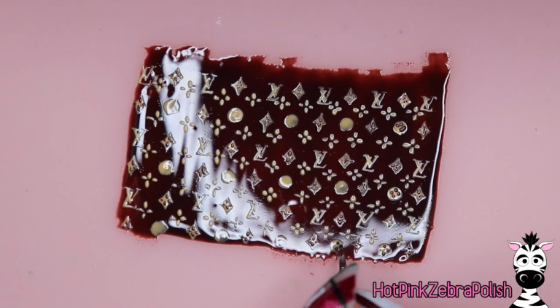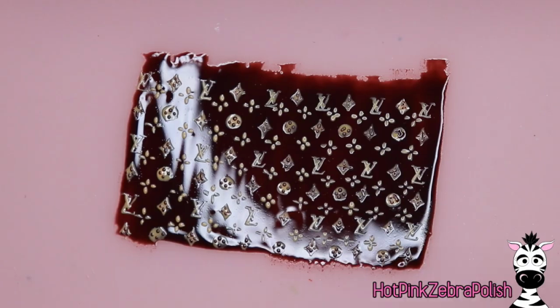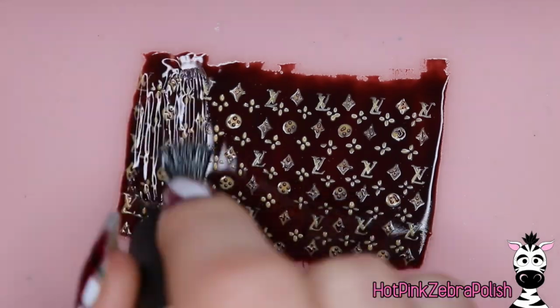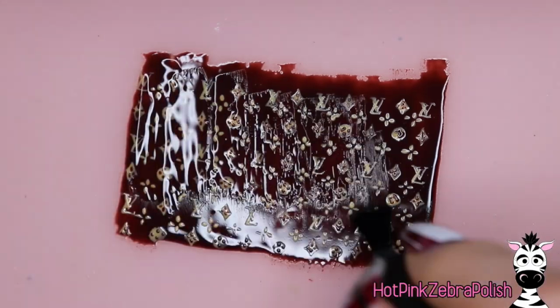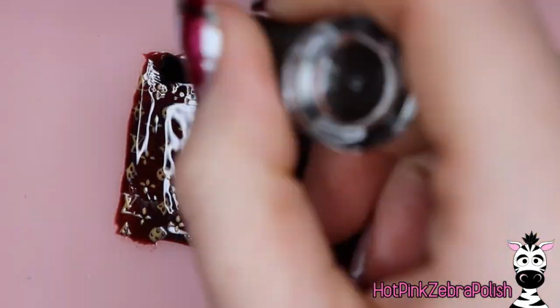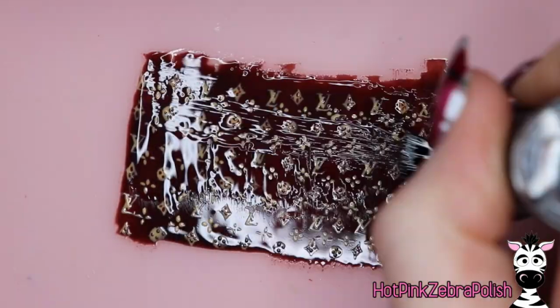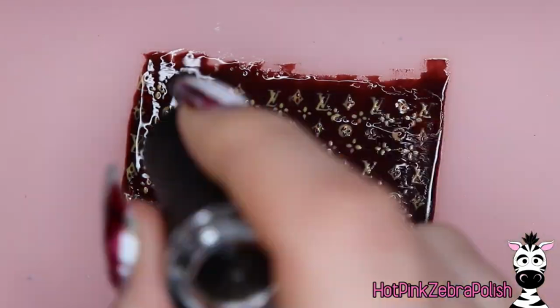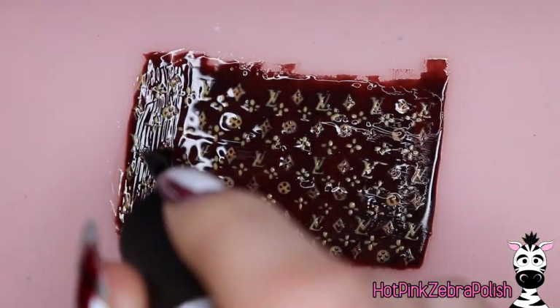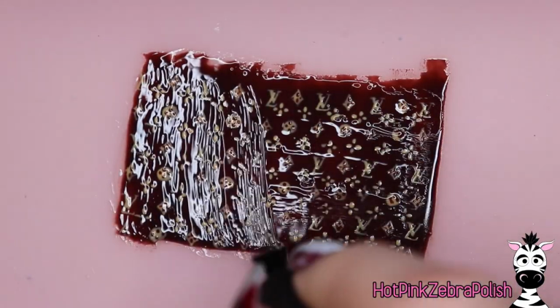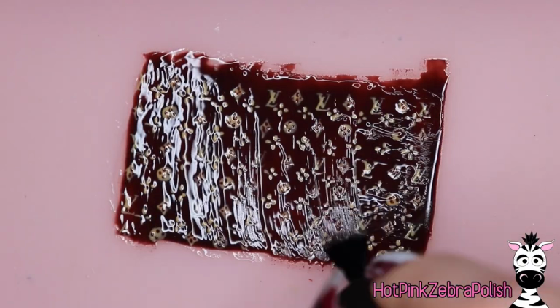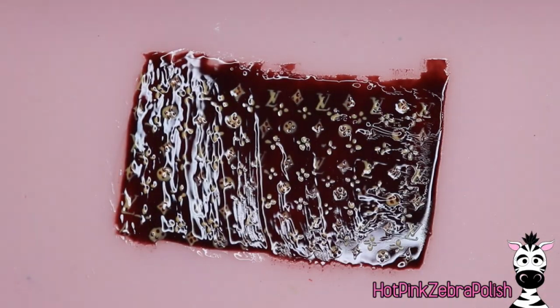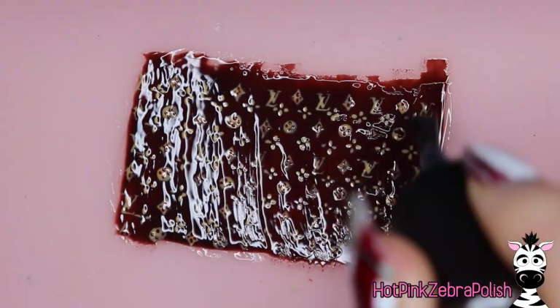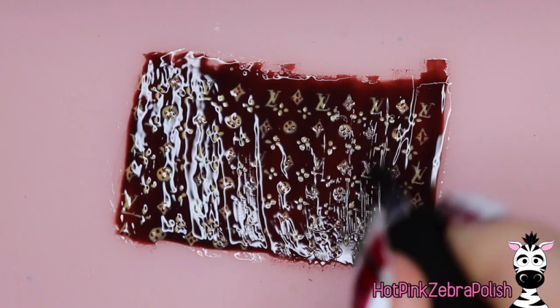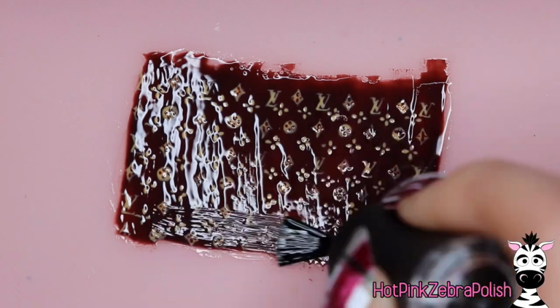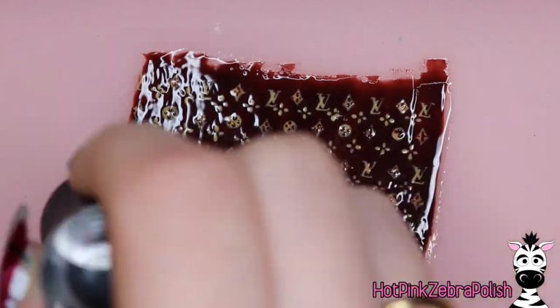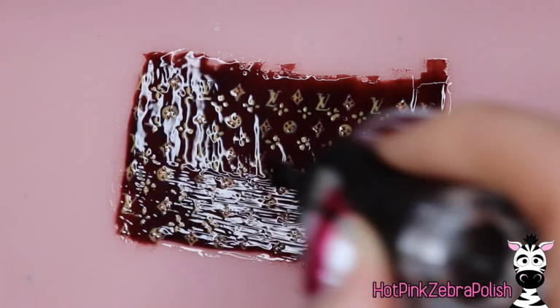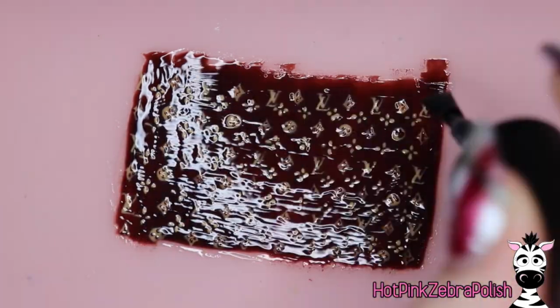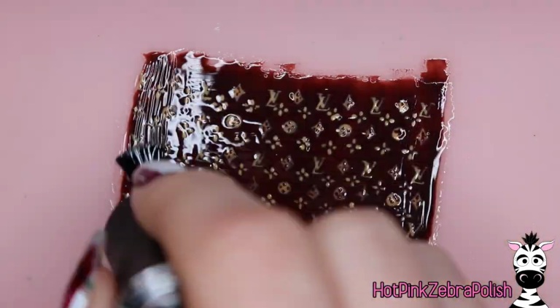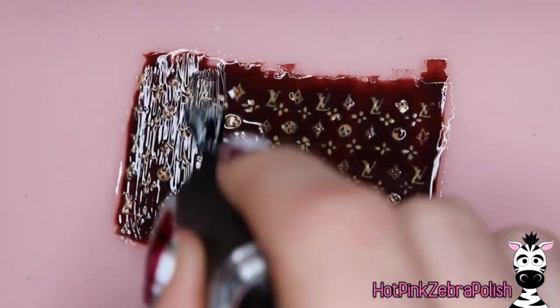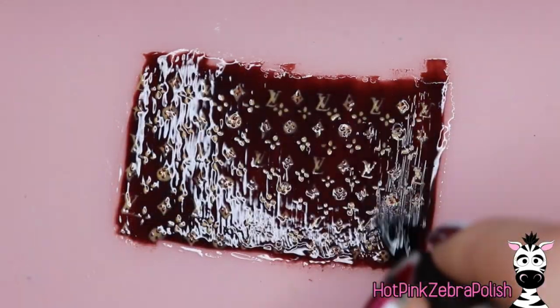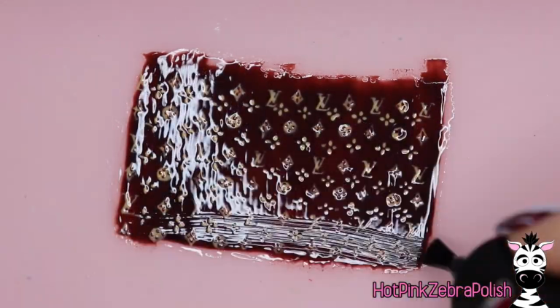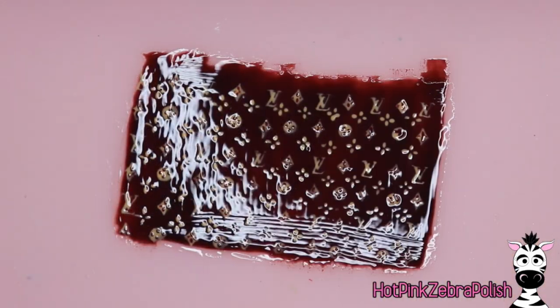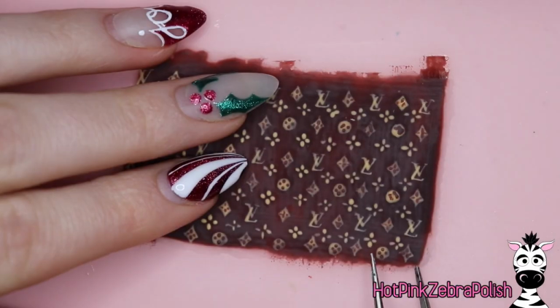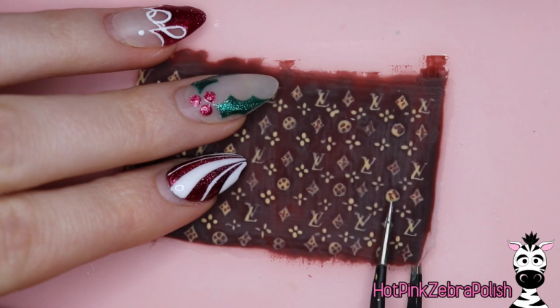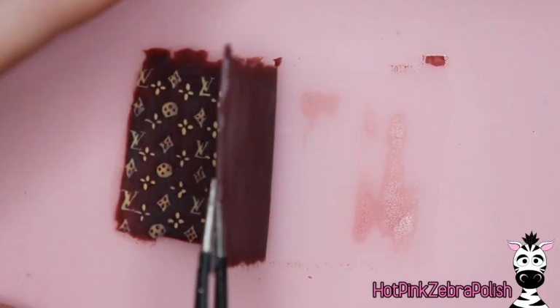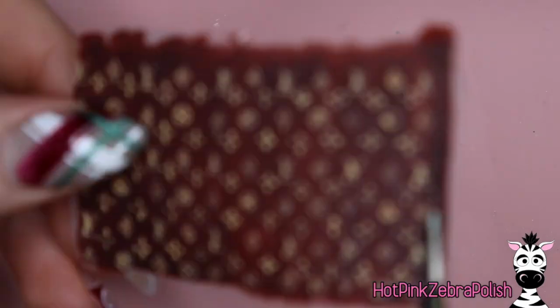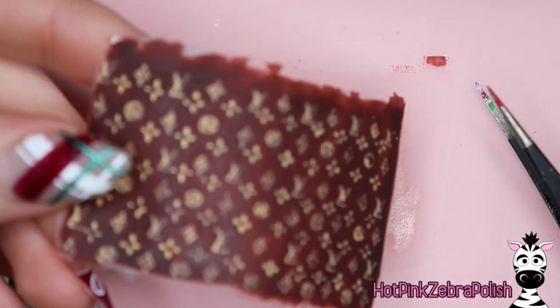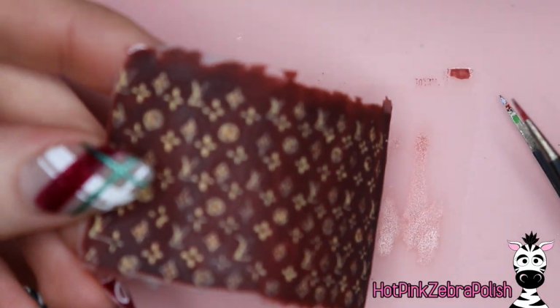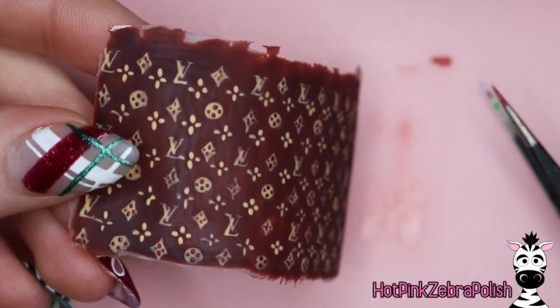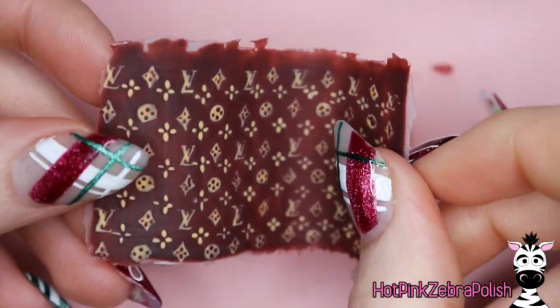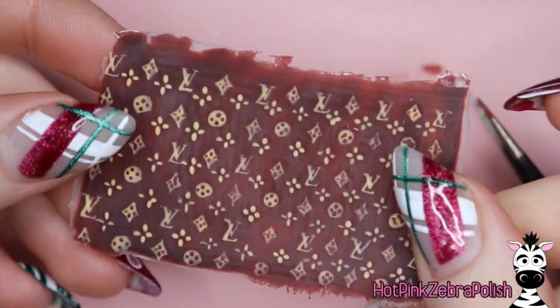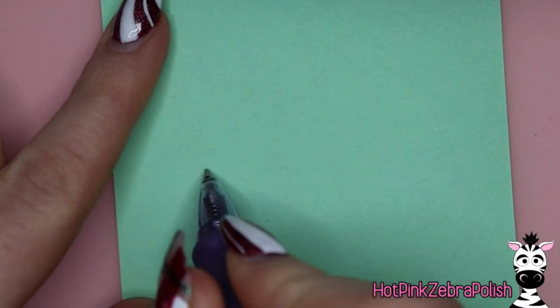Once you have all of that done, ladies and gentlemen, you're done with your pattern — it's probably a half hour or an hour later. Apply a thin layer of matte gel top coat over the whole thing, cure it one more time, and your material is done. Give yourself a pat on the back, because like I said, it's tedious.